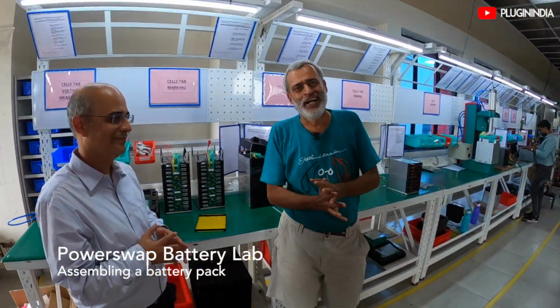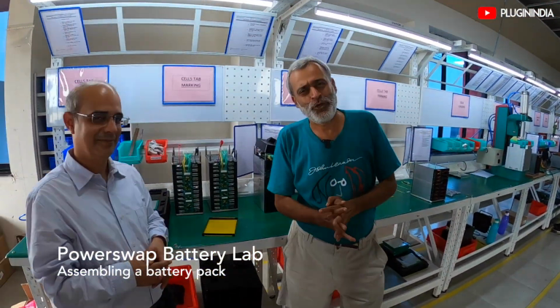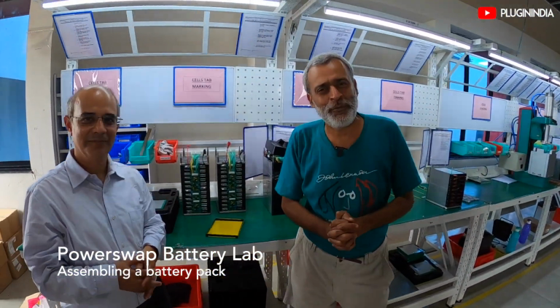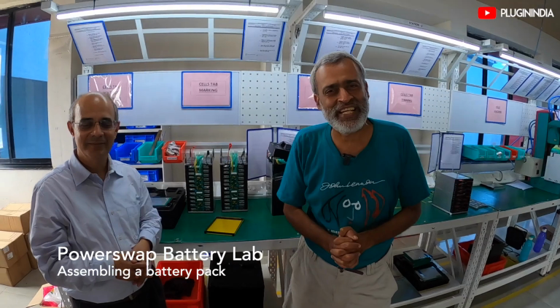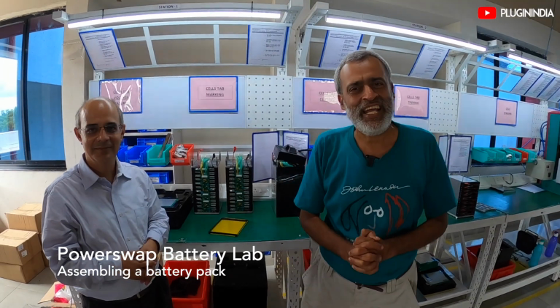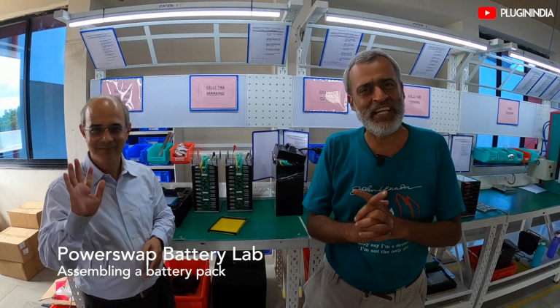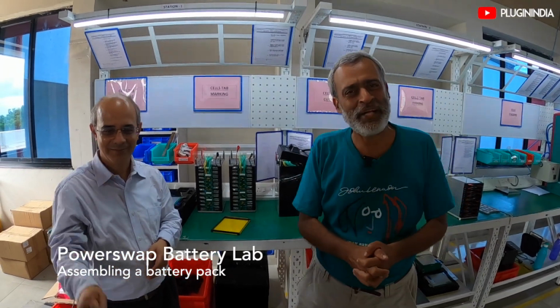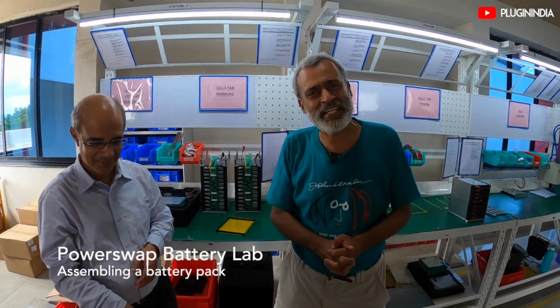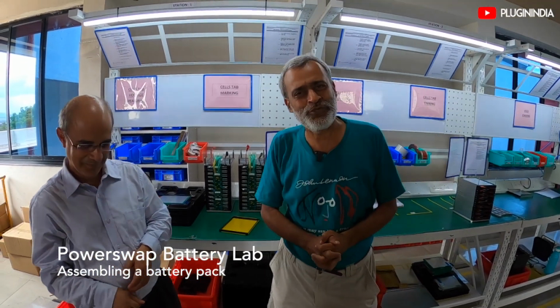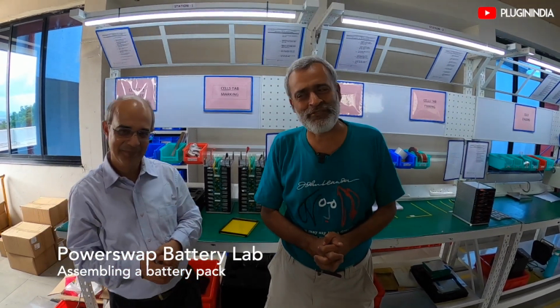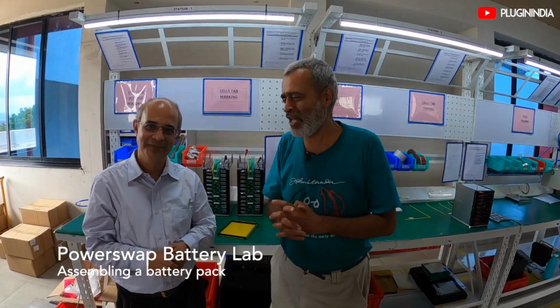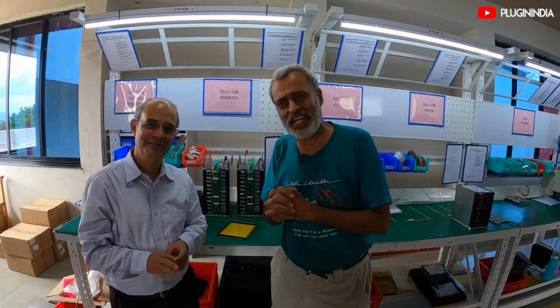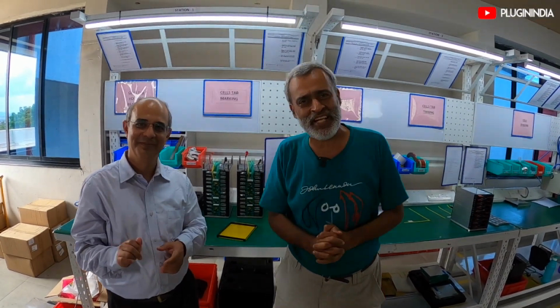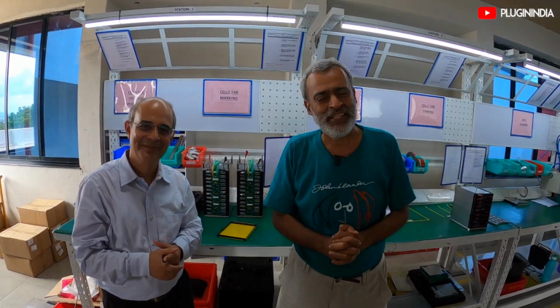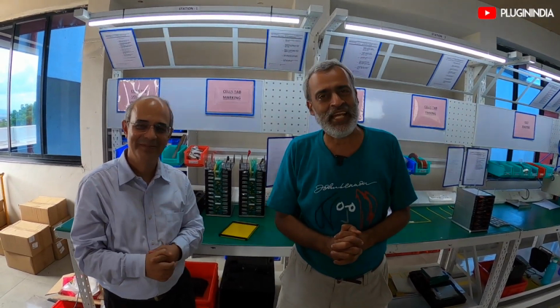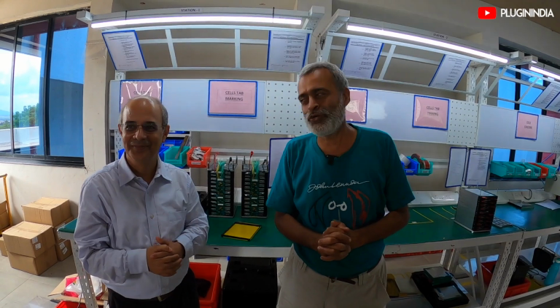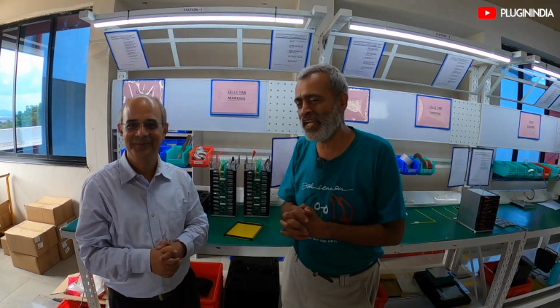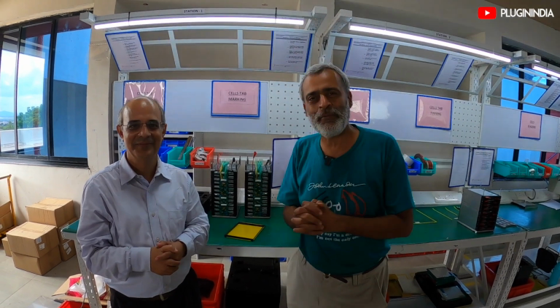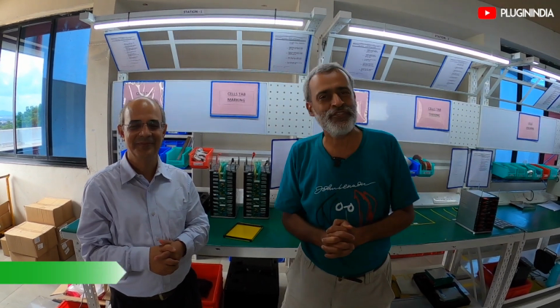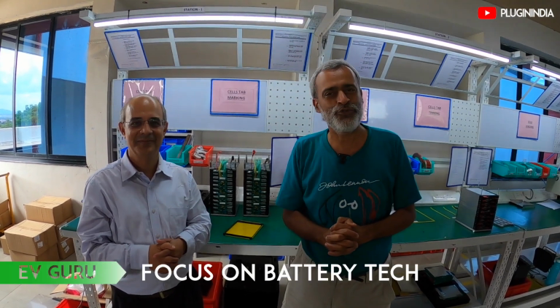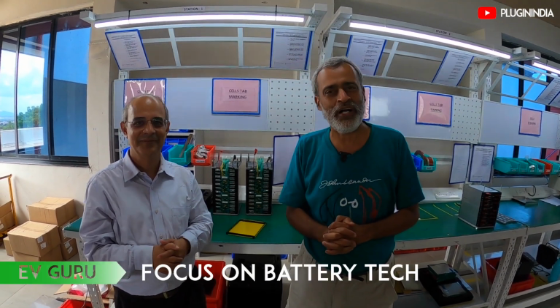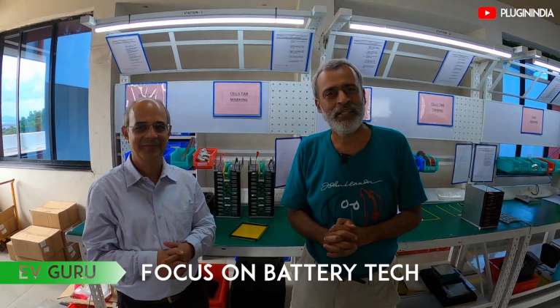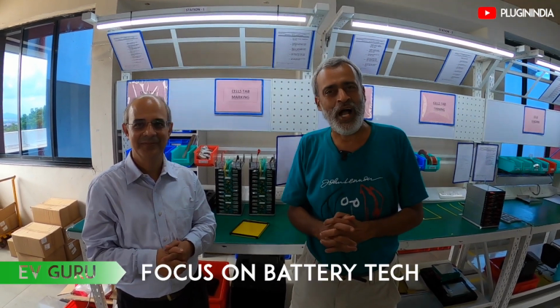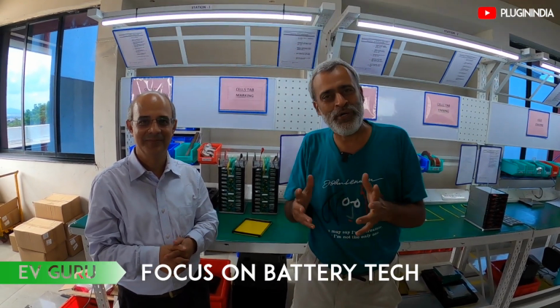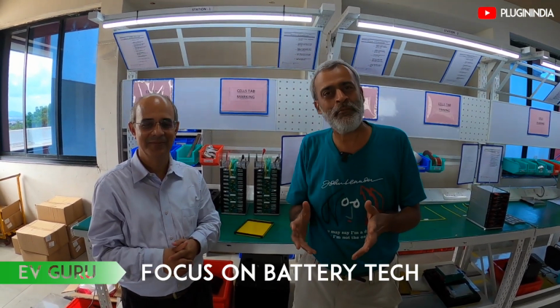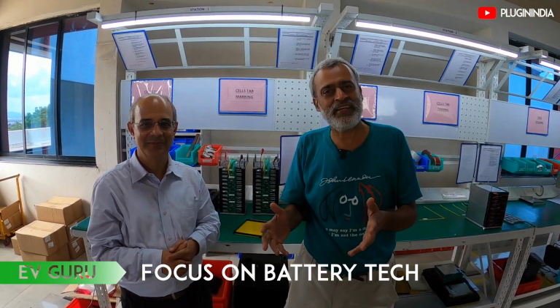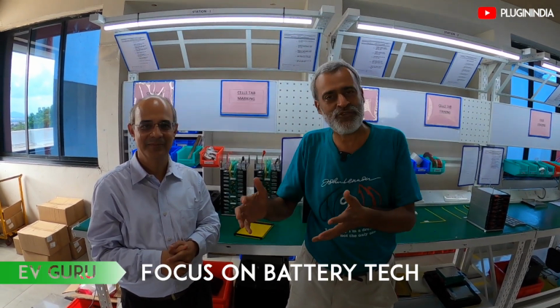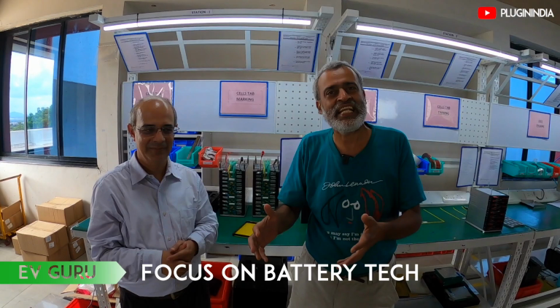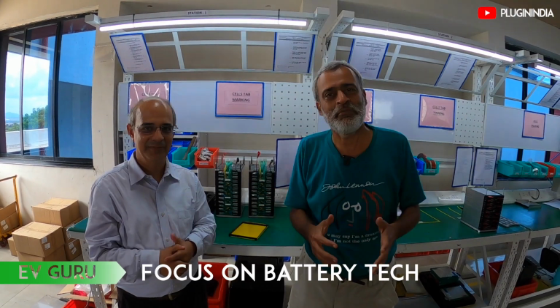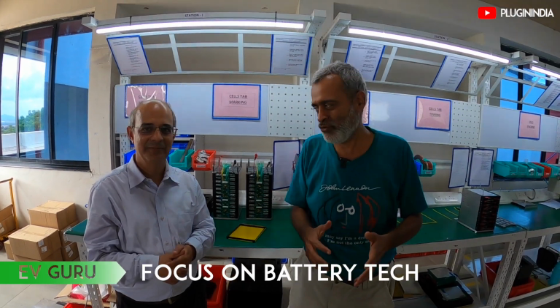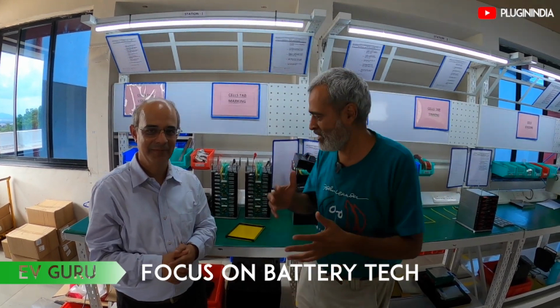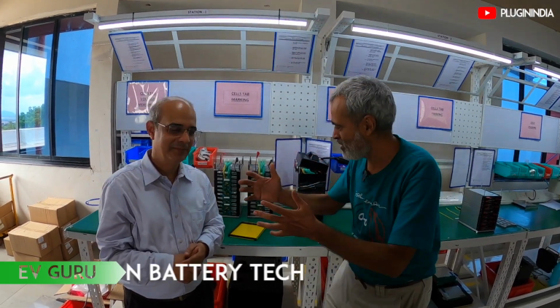Atul Gopal from Plugin India, welcome back to the battery guru series. We've got Abhay again with us, and today Abhay is going to show us how a battery actually gets assembled.